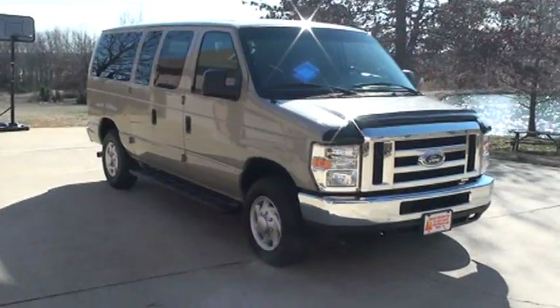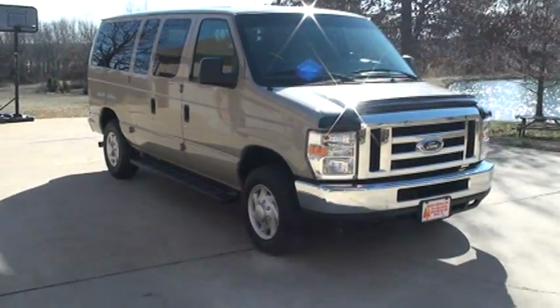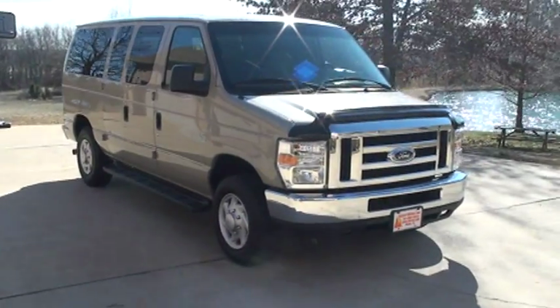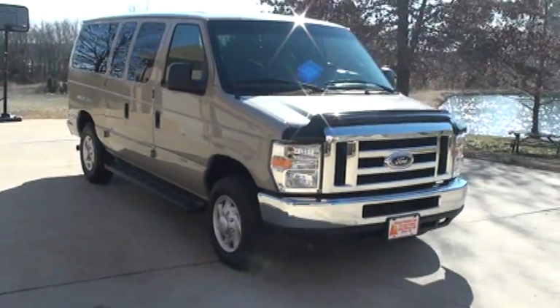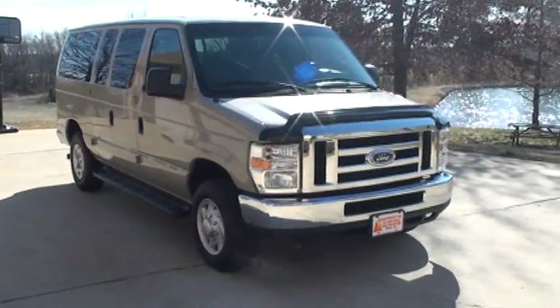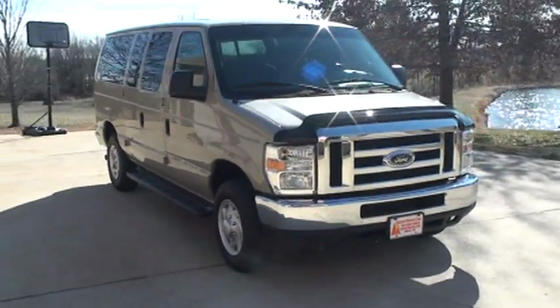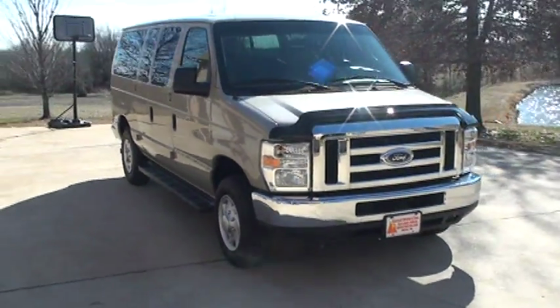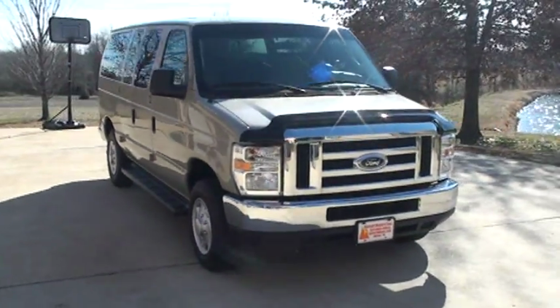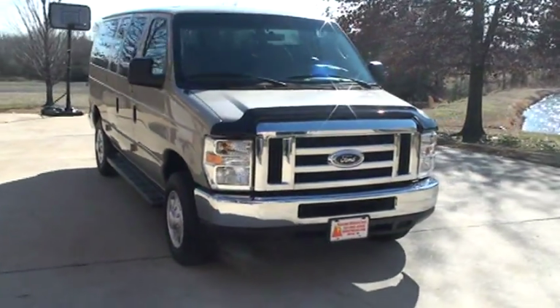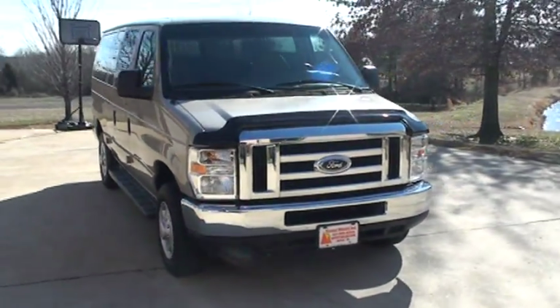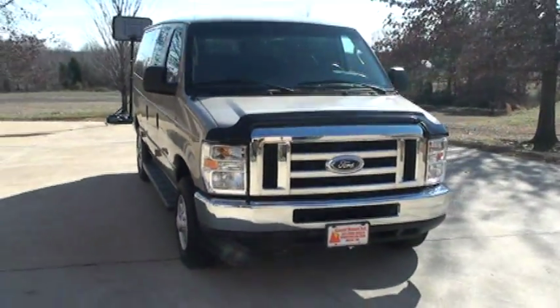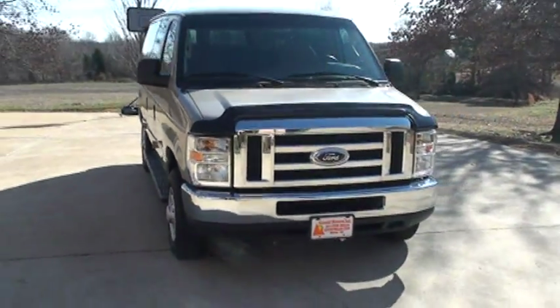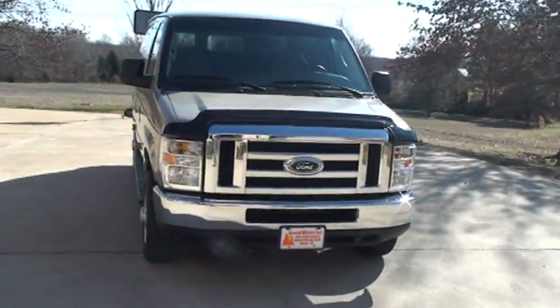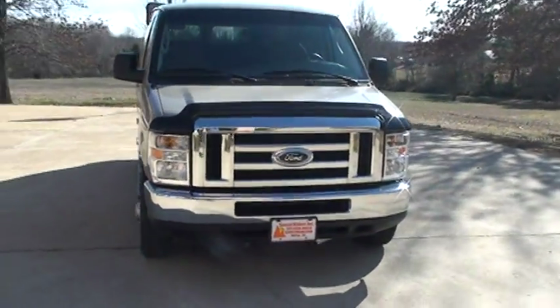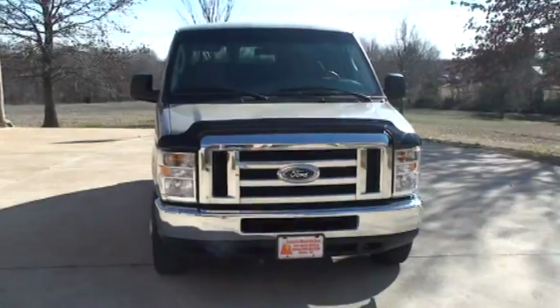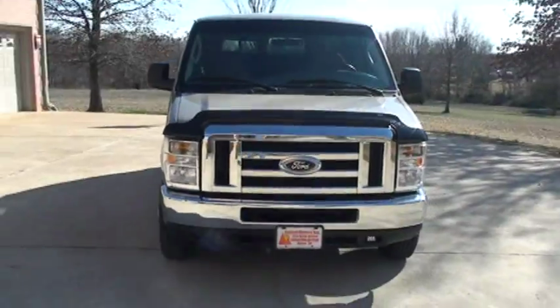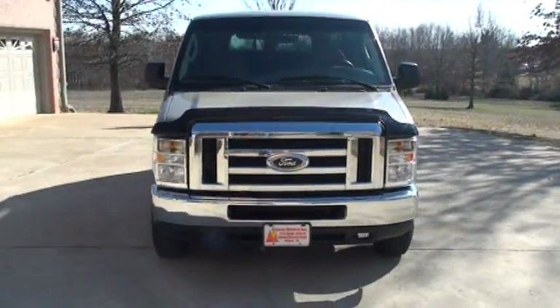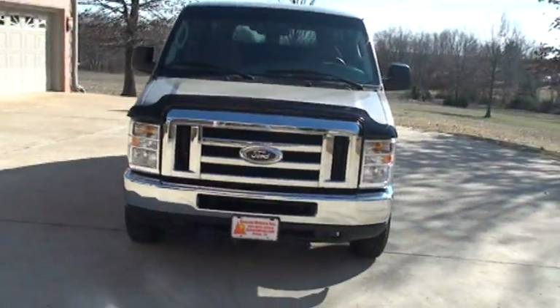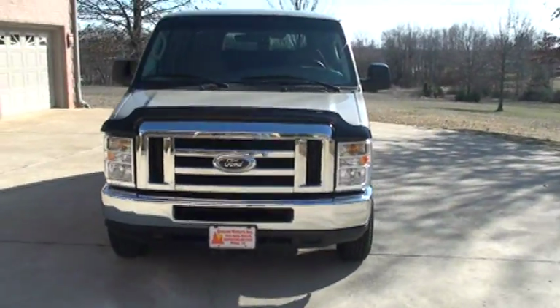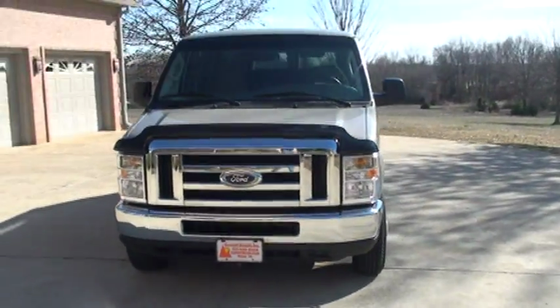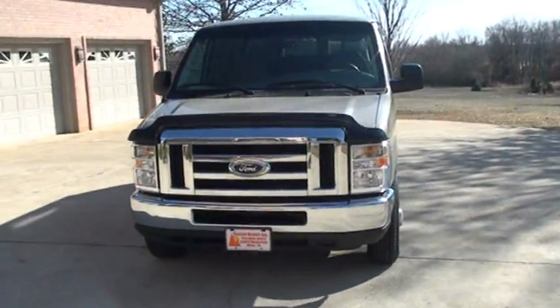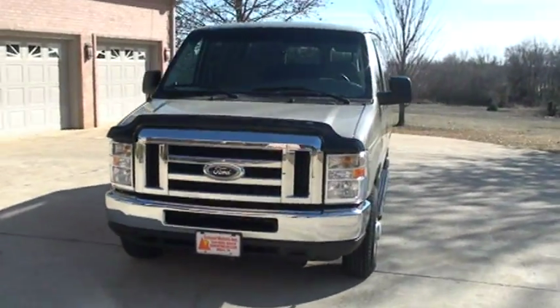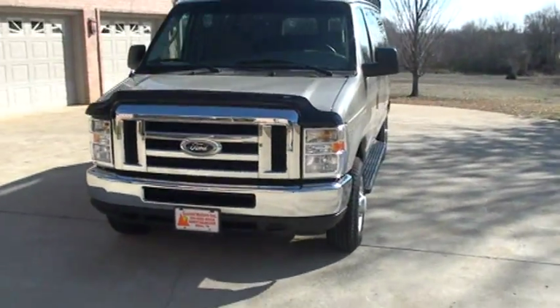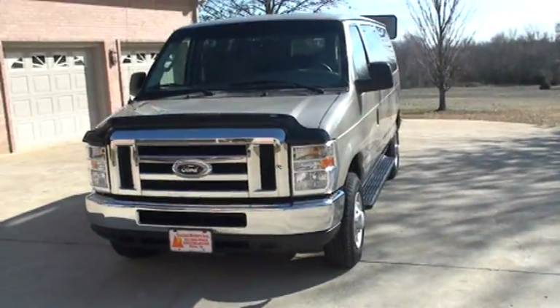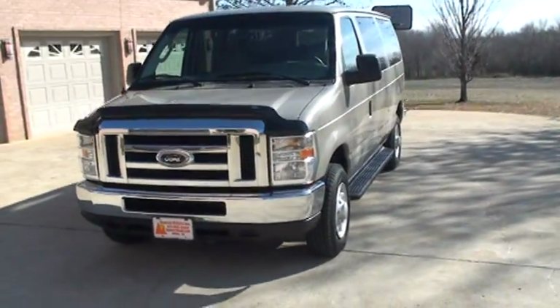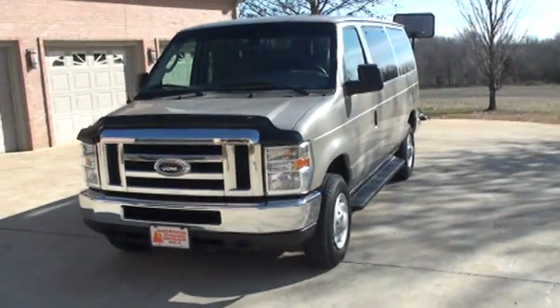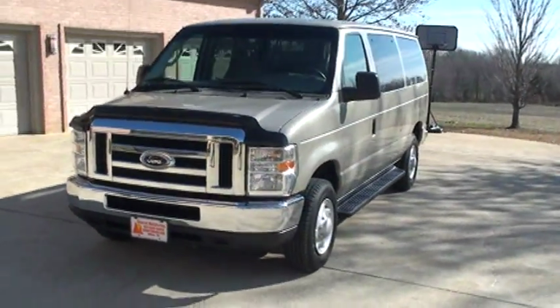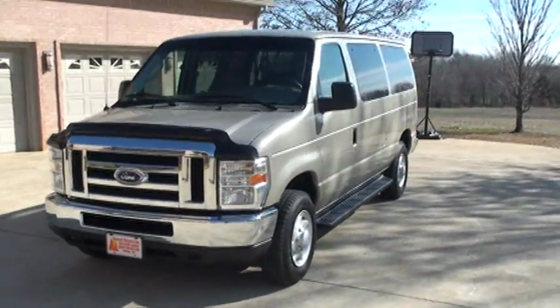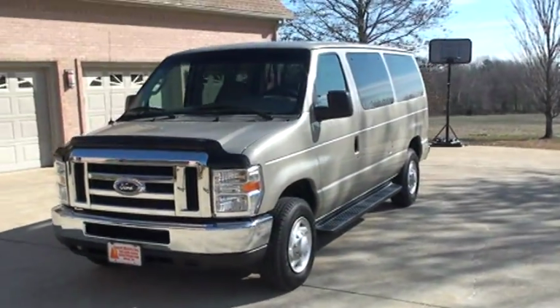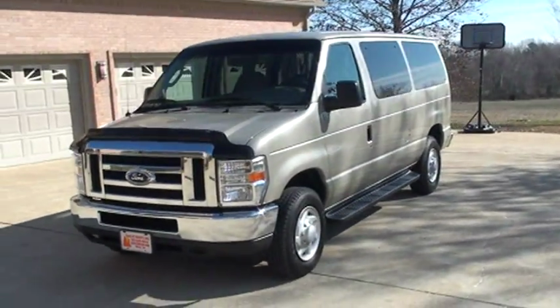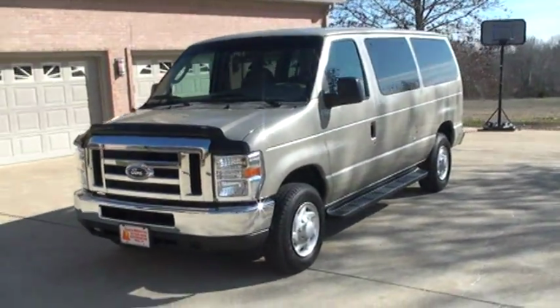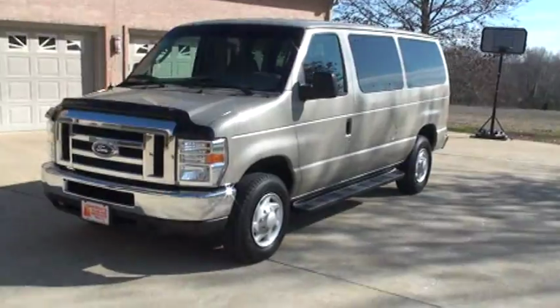Welcome to Sunset Motors. My name is Frank Girard, and today I'm presenting the 2008 Ford Econoline 12 passenger van.